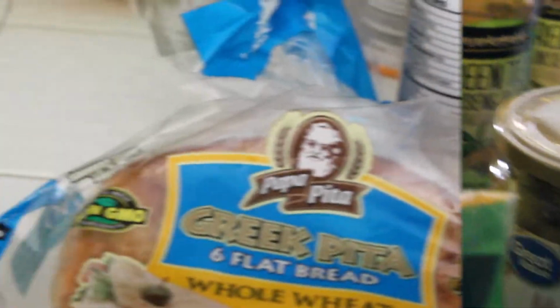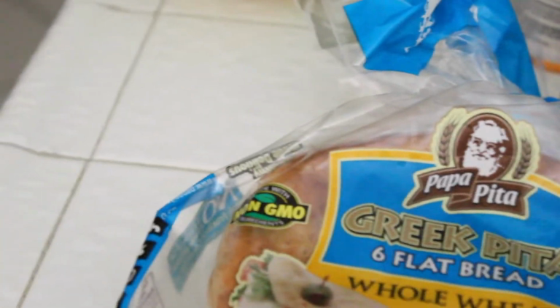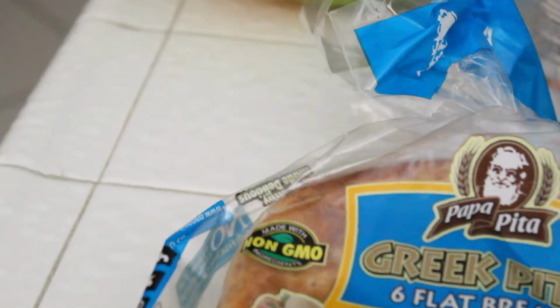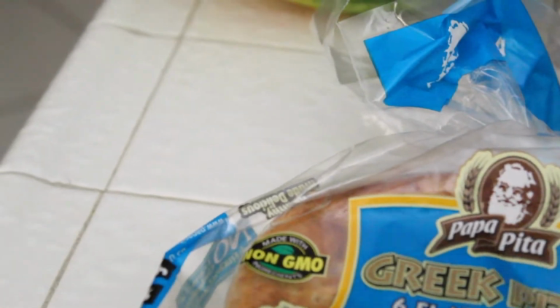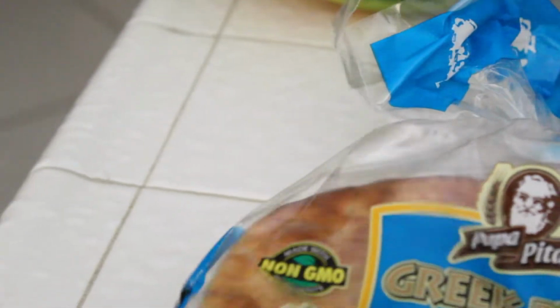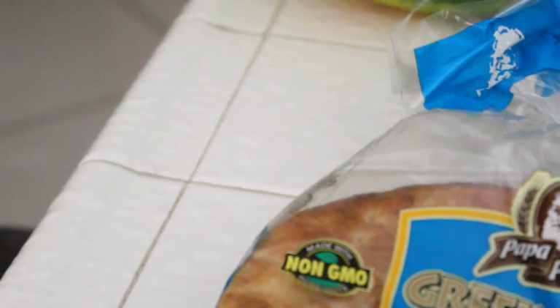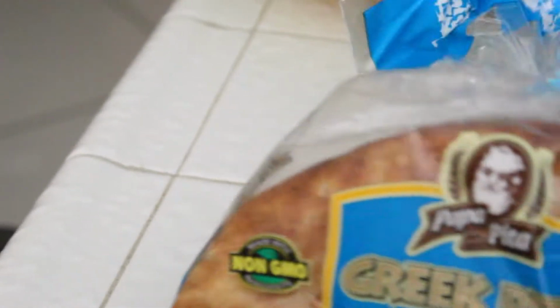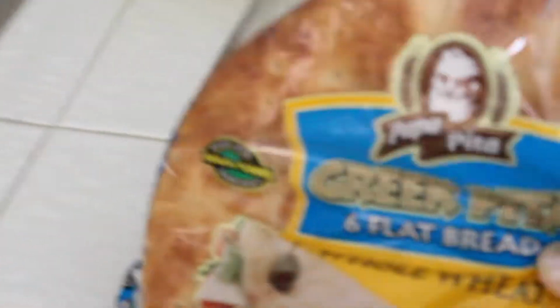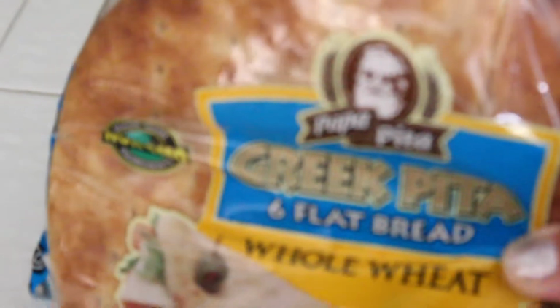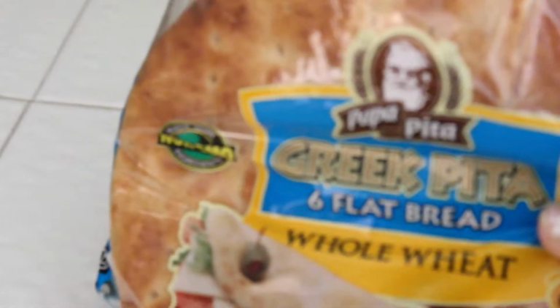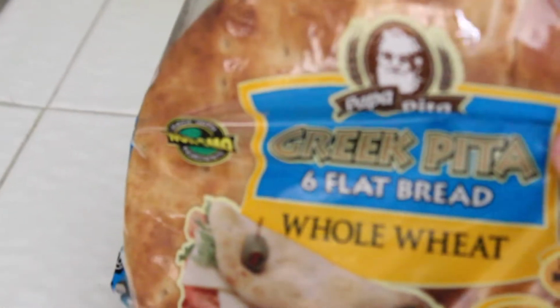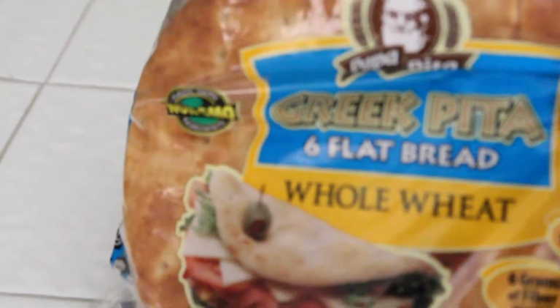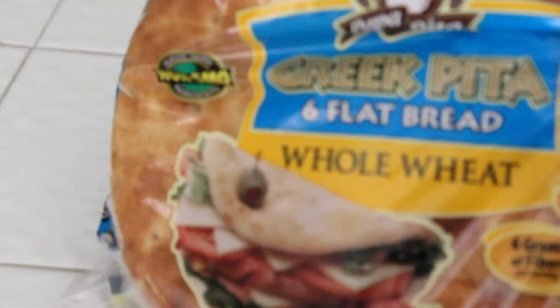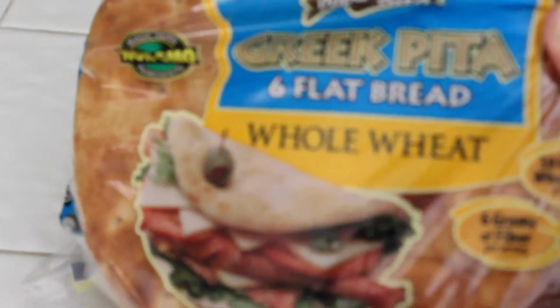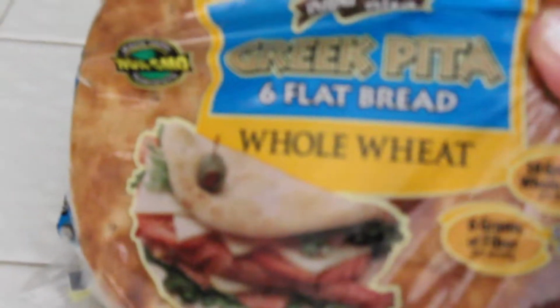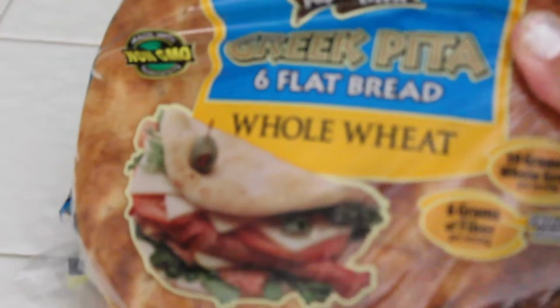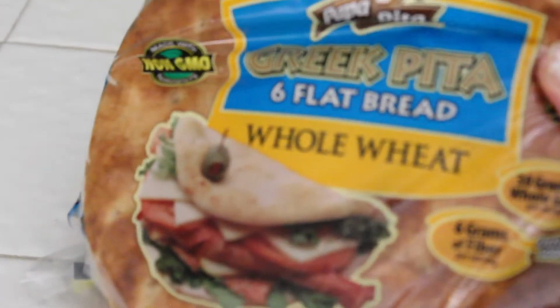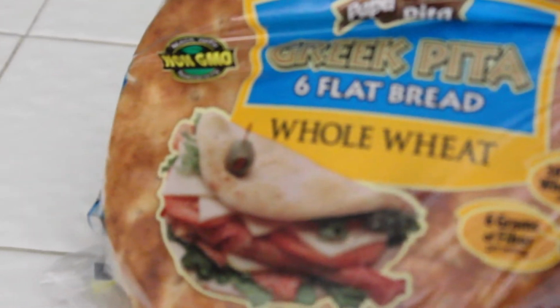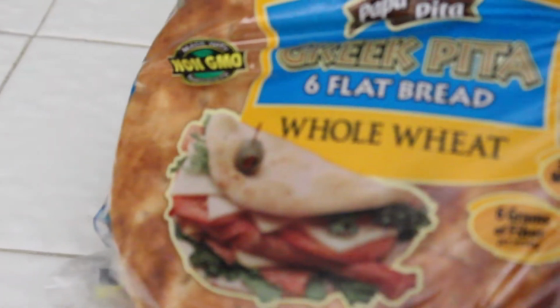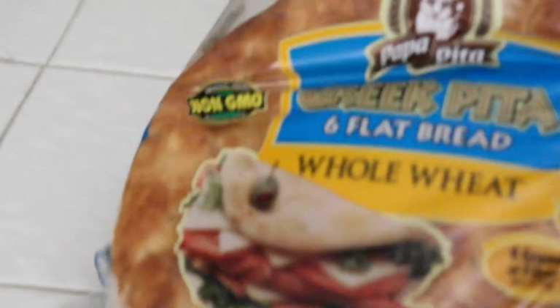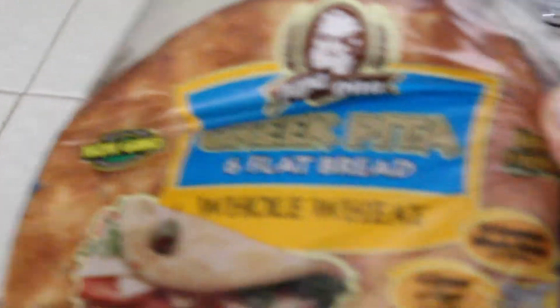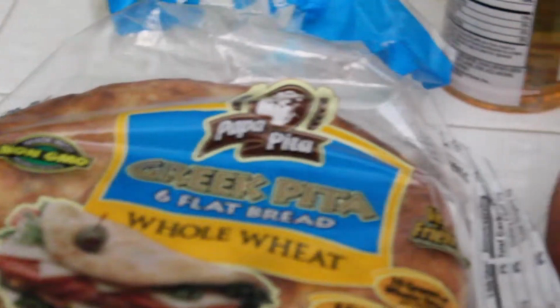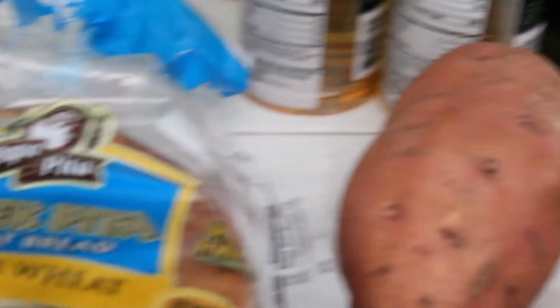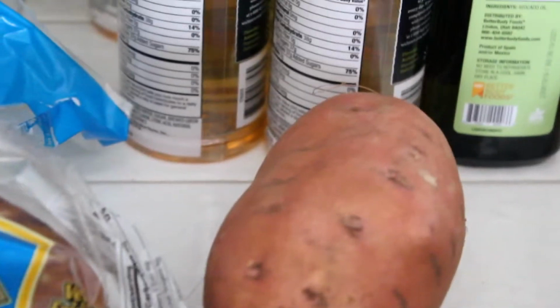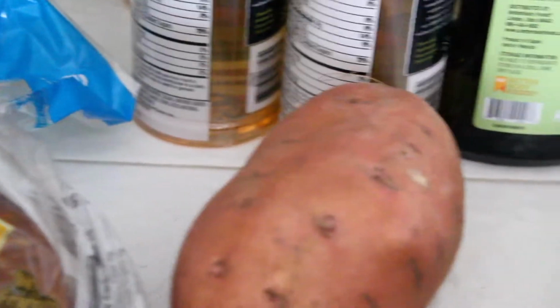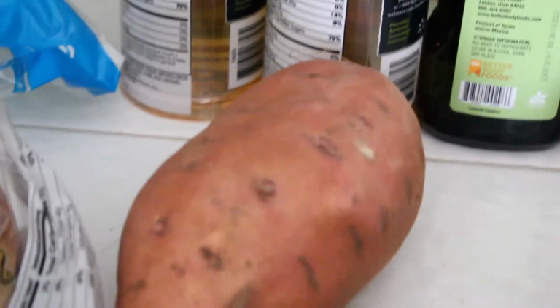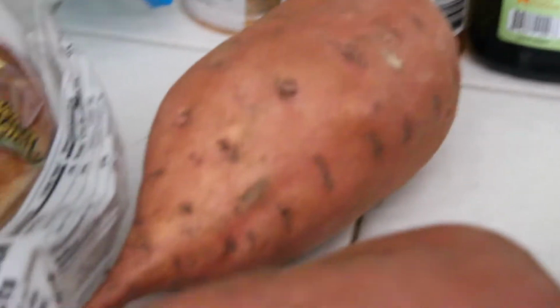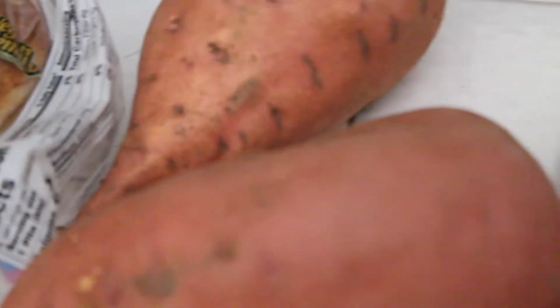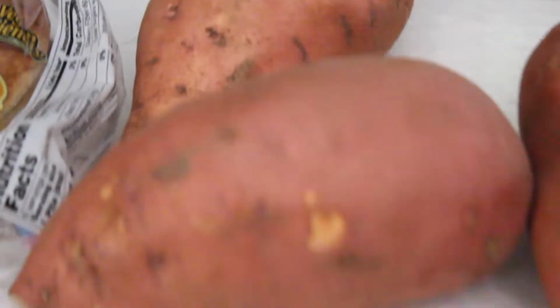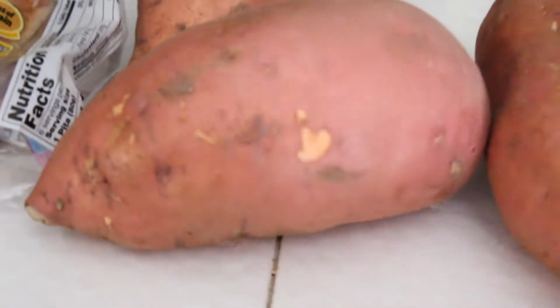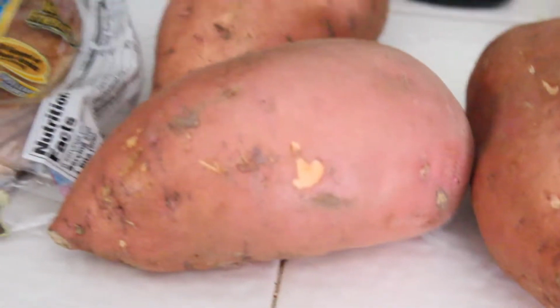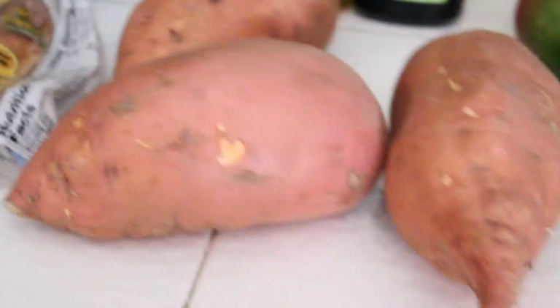Got some Greek pita bread — this is the whole wheat. First time trying this, so I want to see what that's like. Then we got some yams; I have four of those.